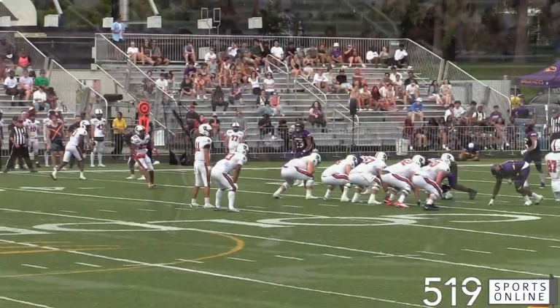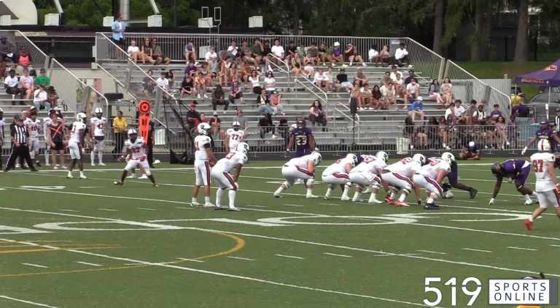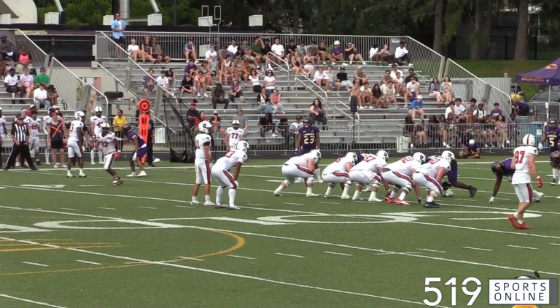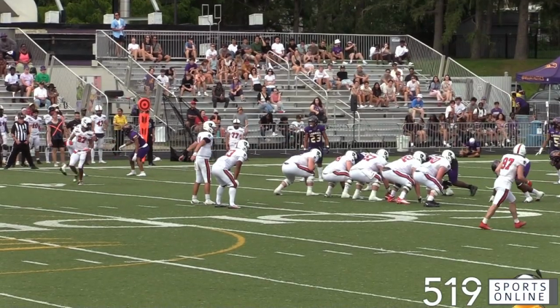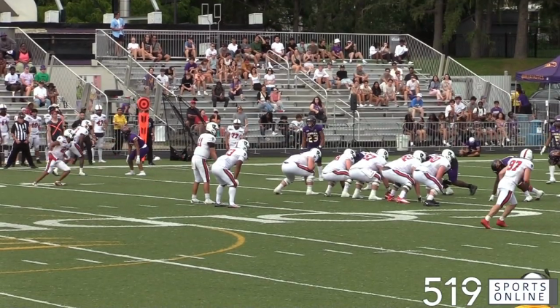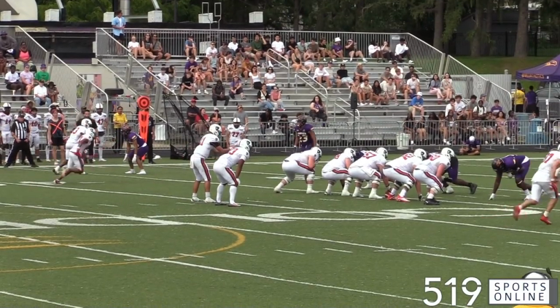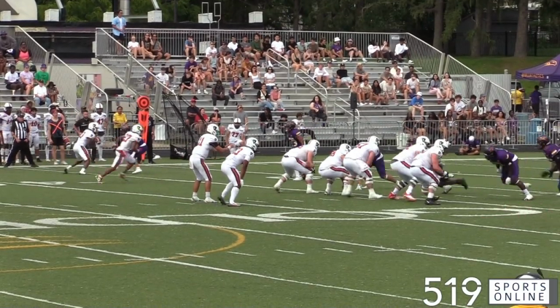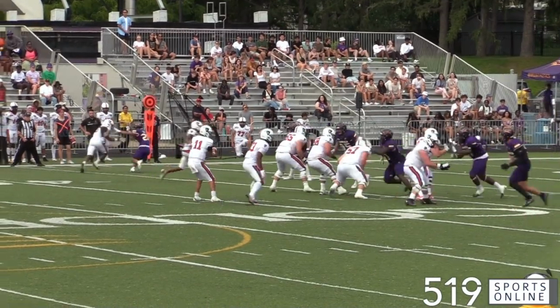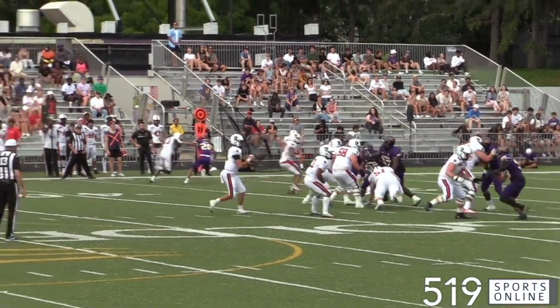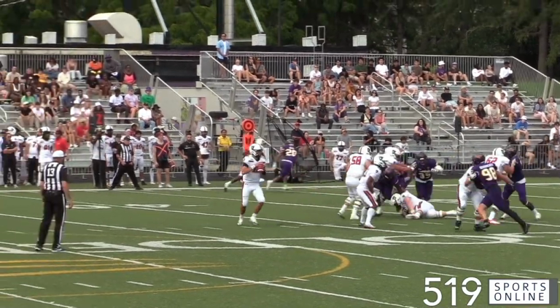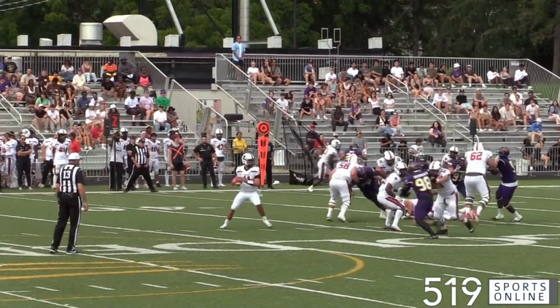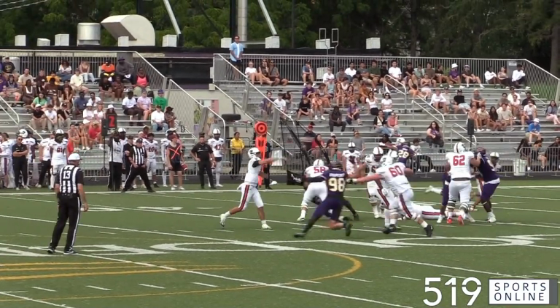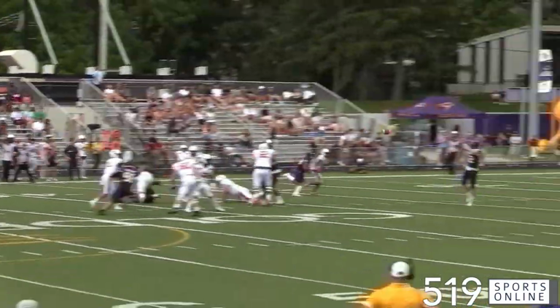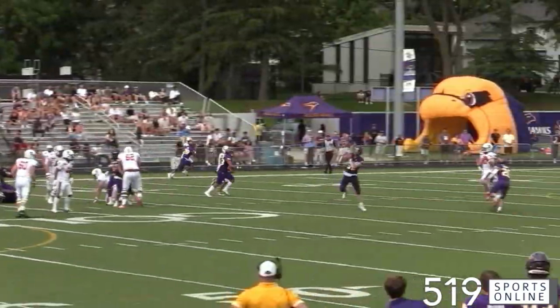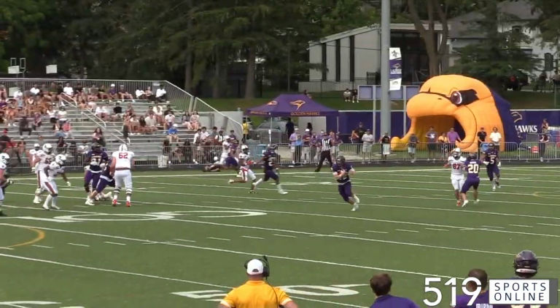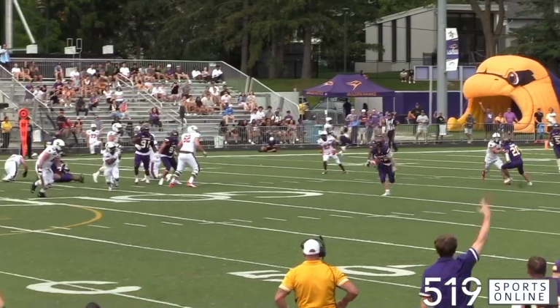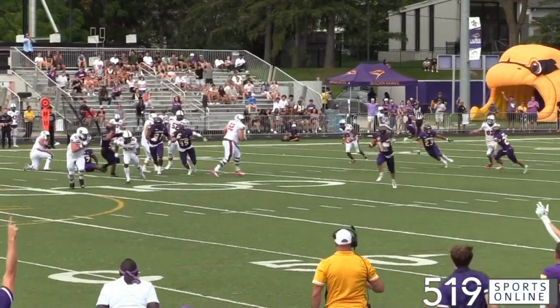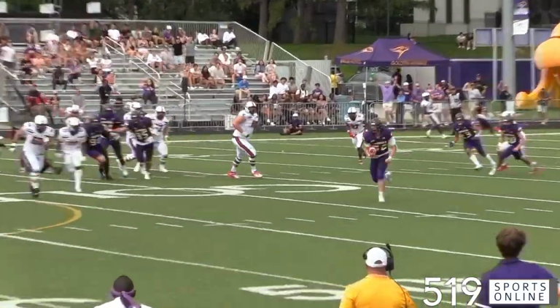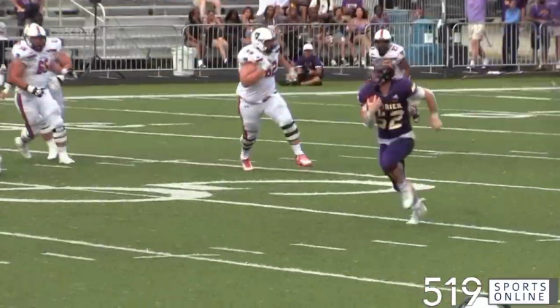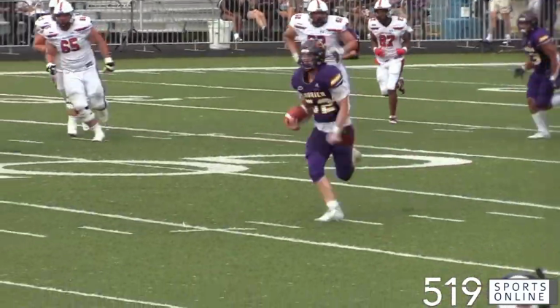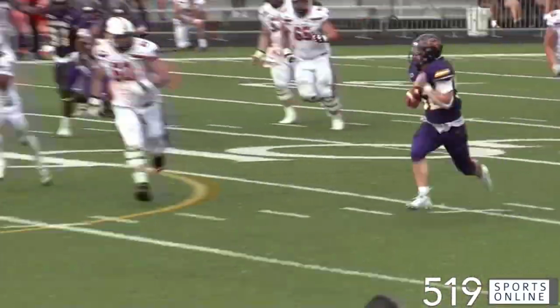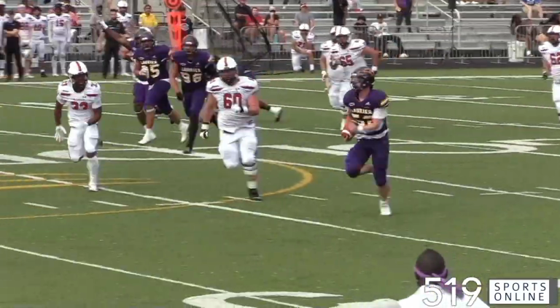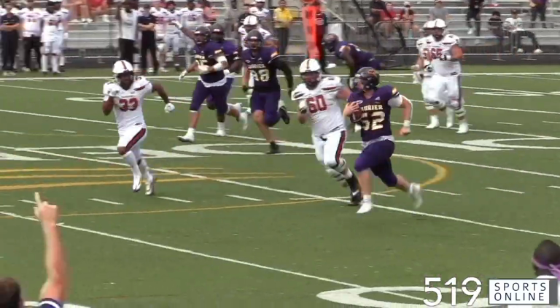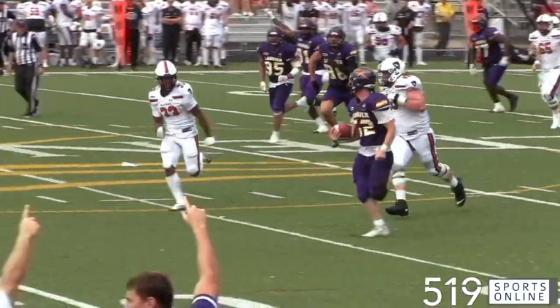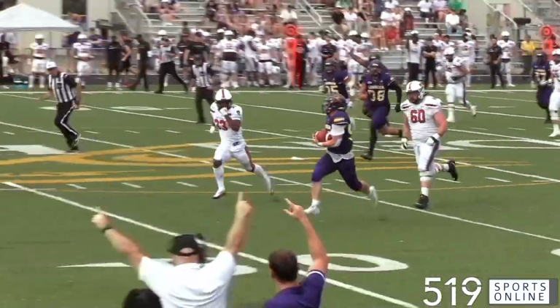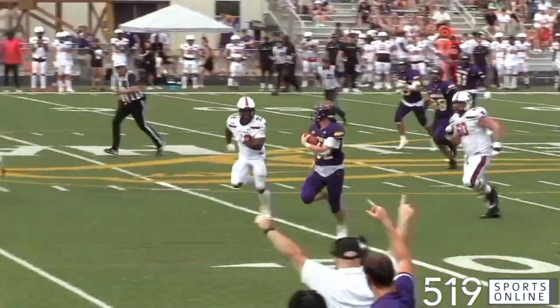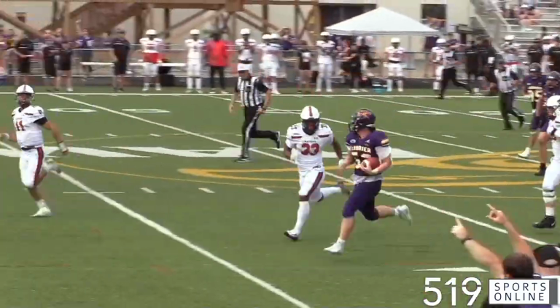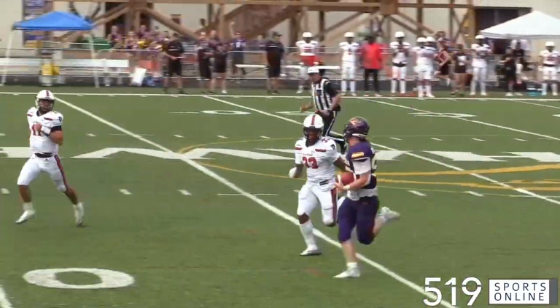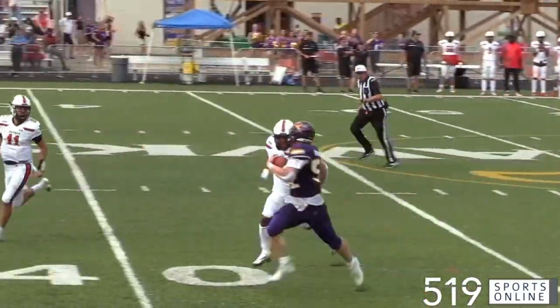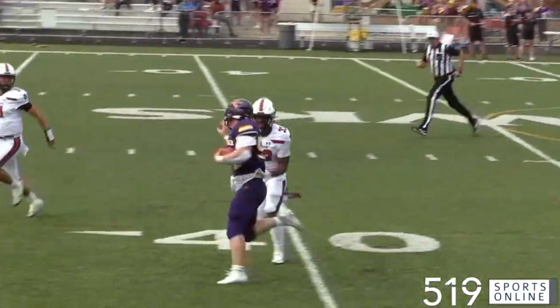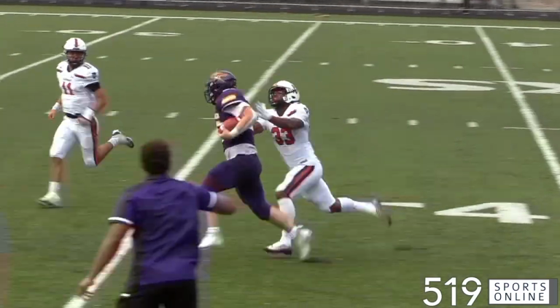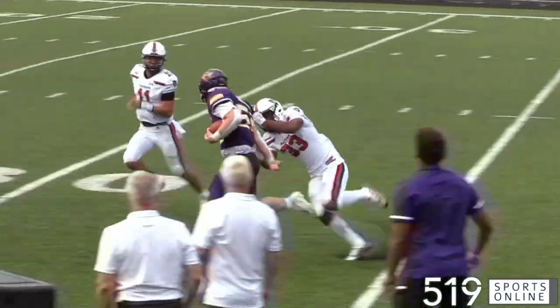Heading to the fourth quarter, a massive play from Ethan Grigorsik — he picks it off and motors the other way into Ravens territory. The rookie linebacker coming up clutch.